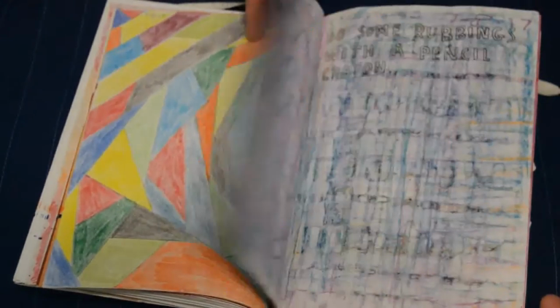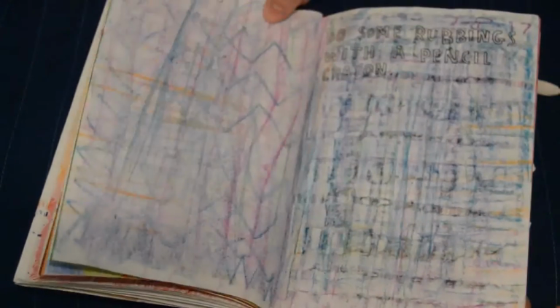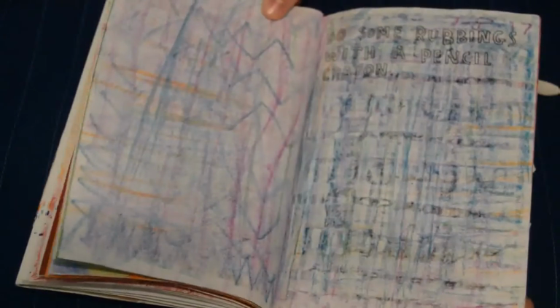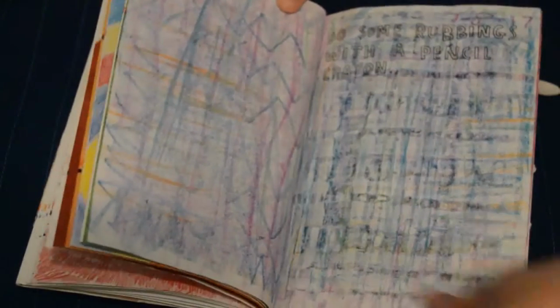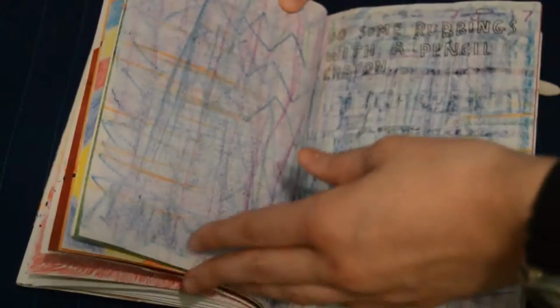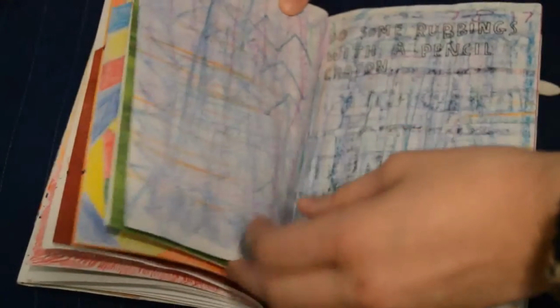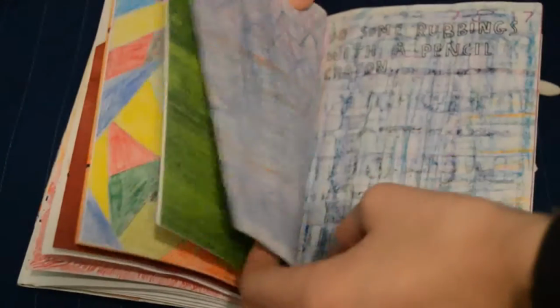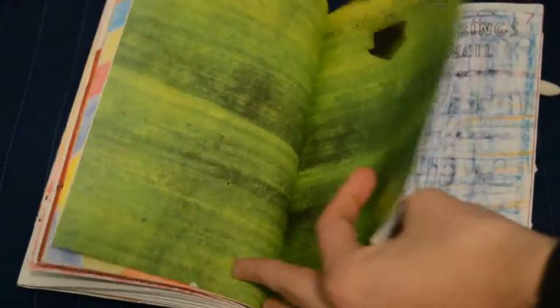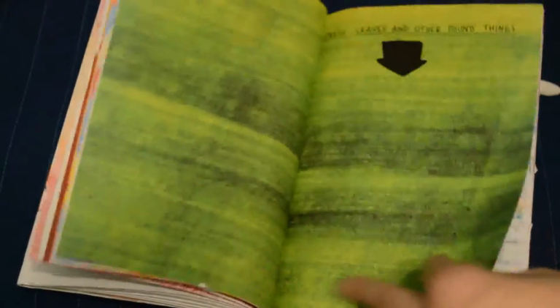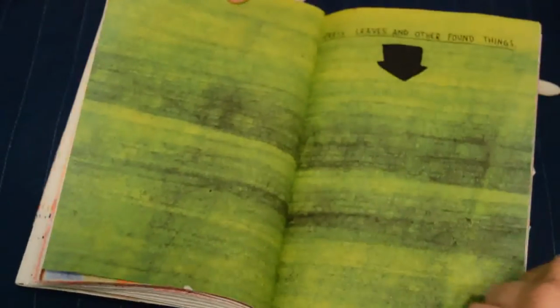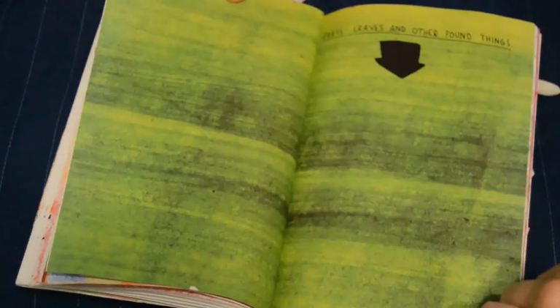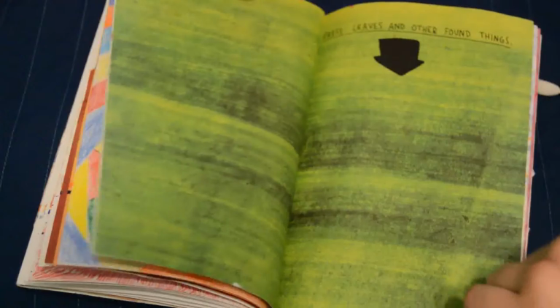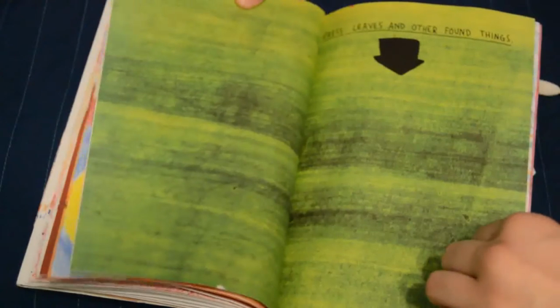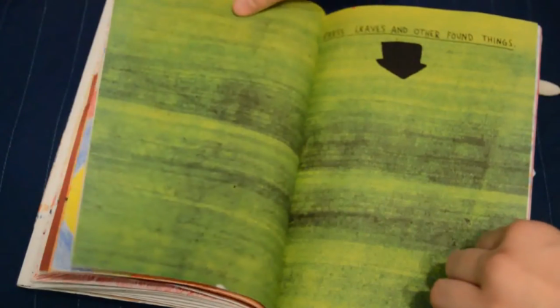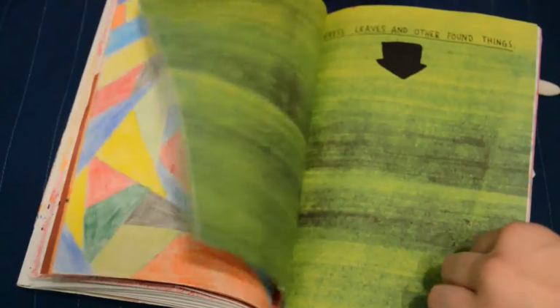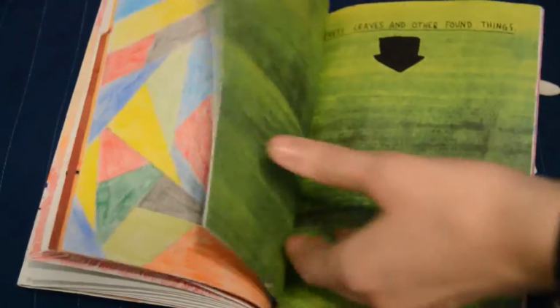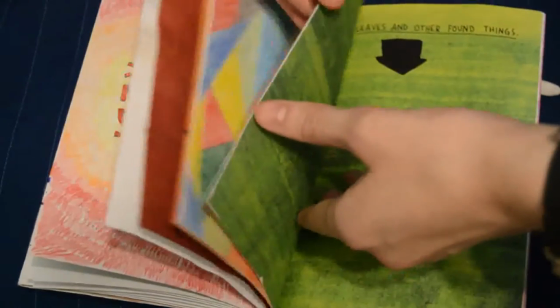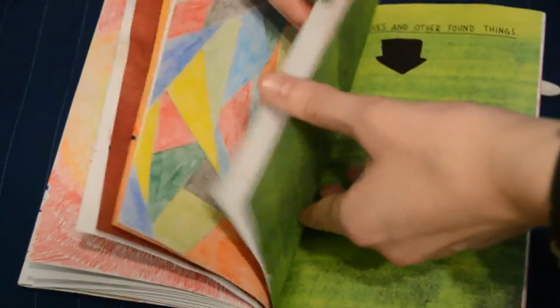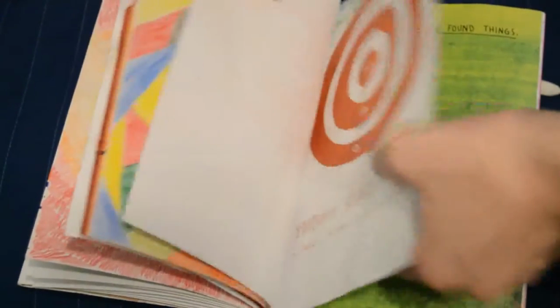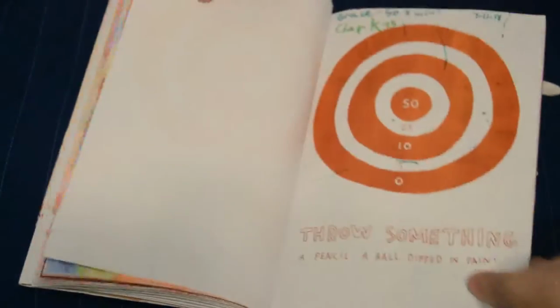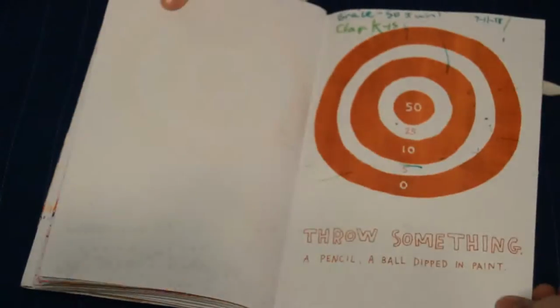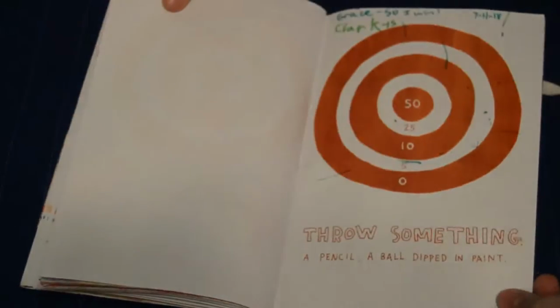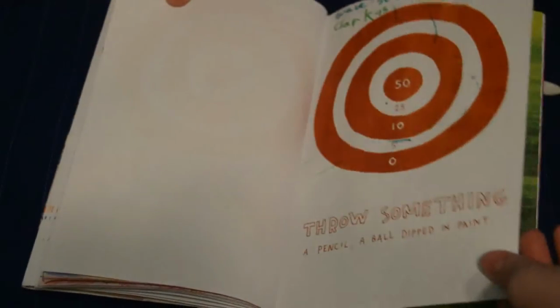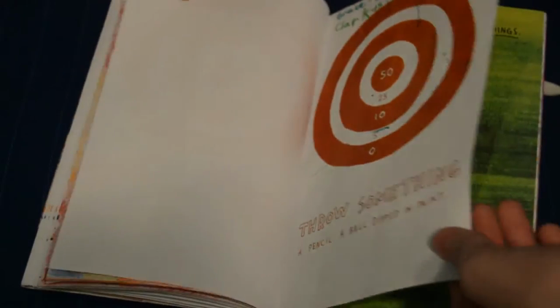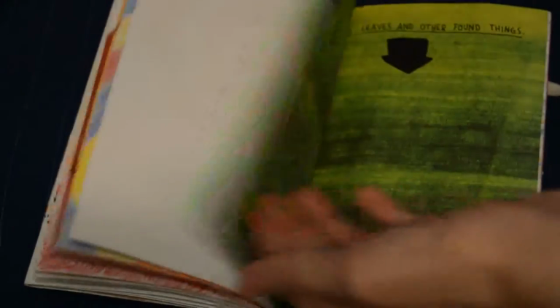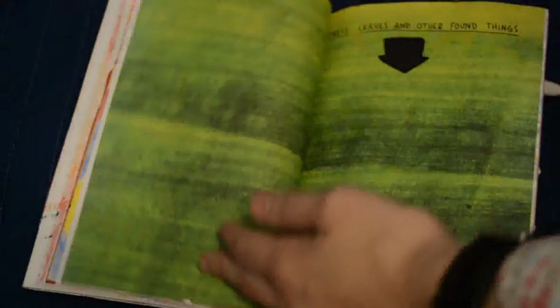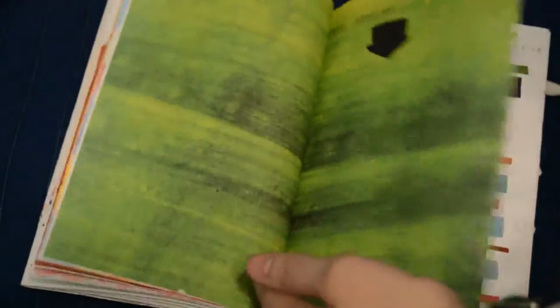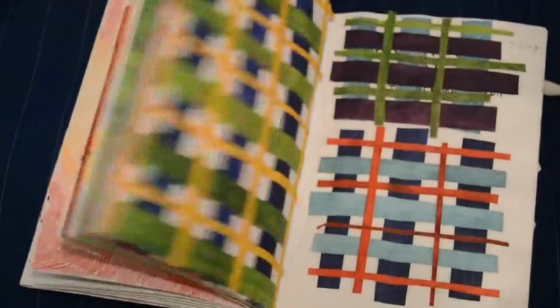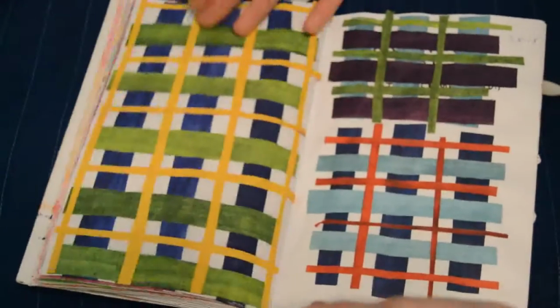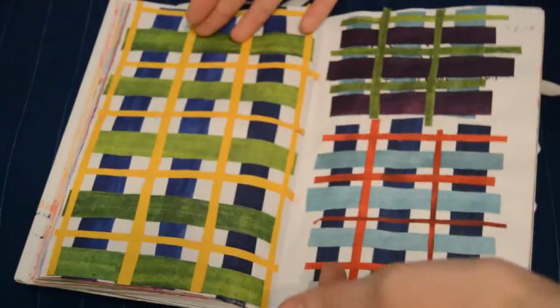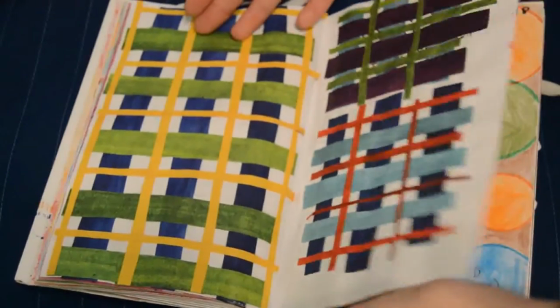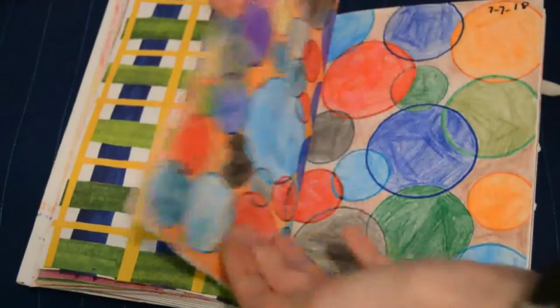This would be super great for kids to do together, and I think it would be a really cool summer activity, especially when it's so hot outside and you're looking for an inside activity. So be sure to check out this Wreck This Journal.